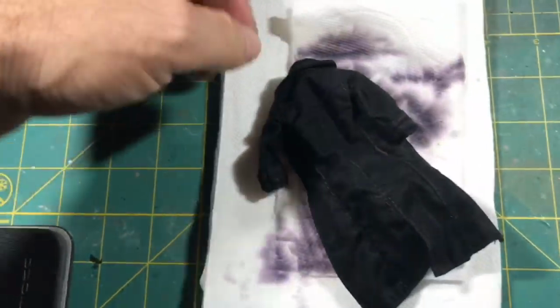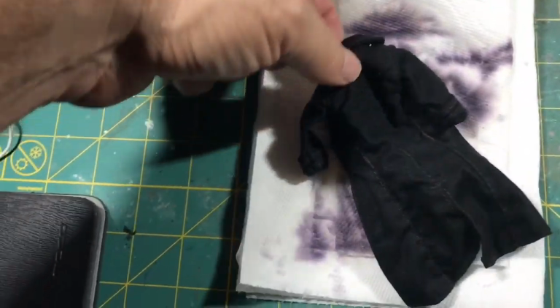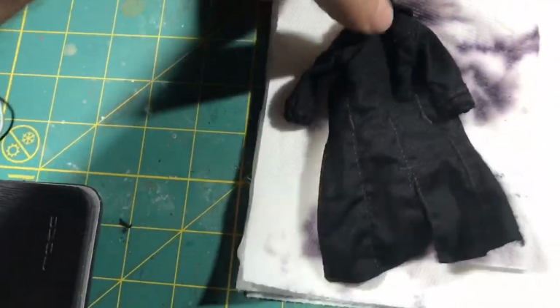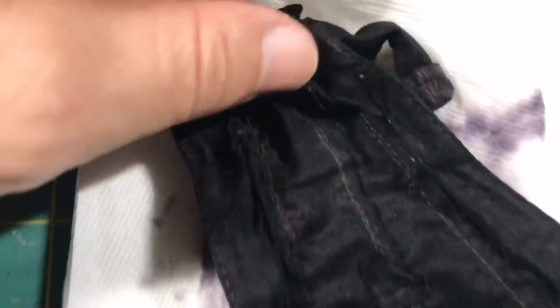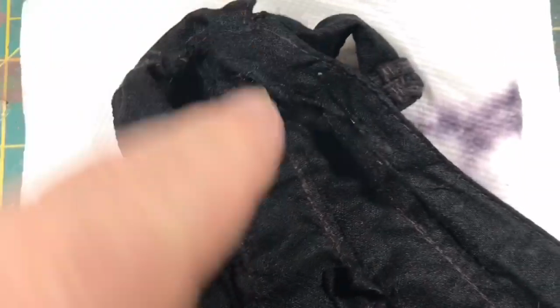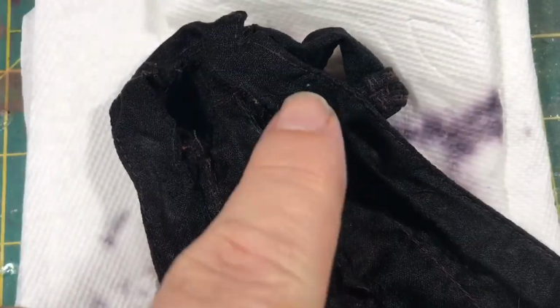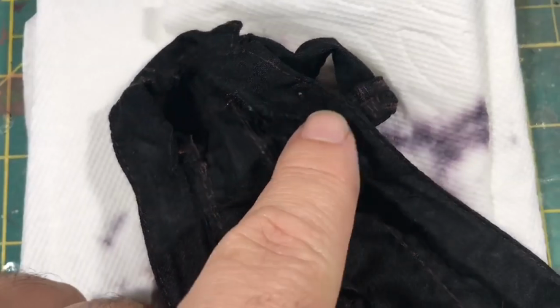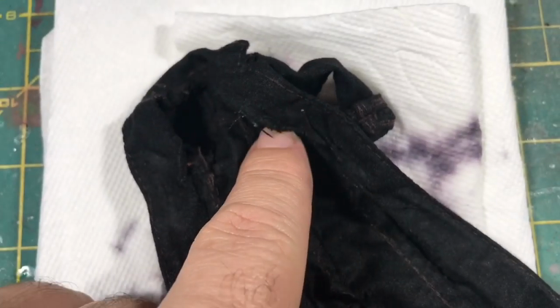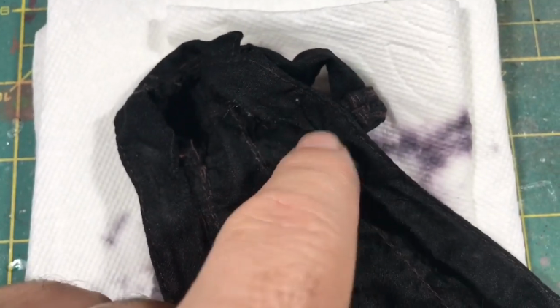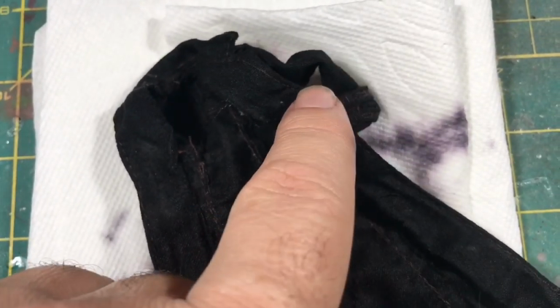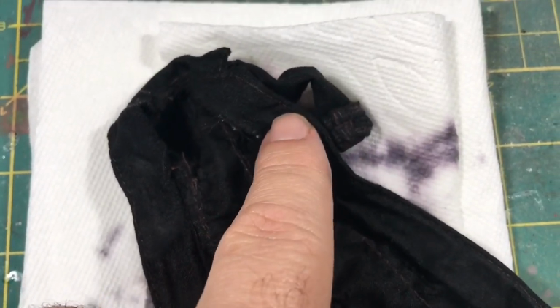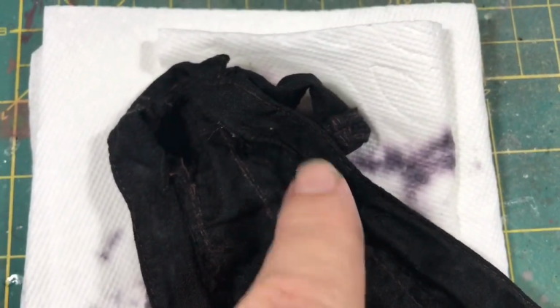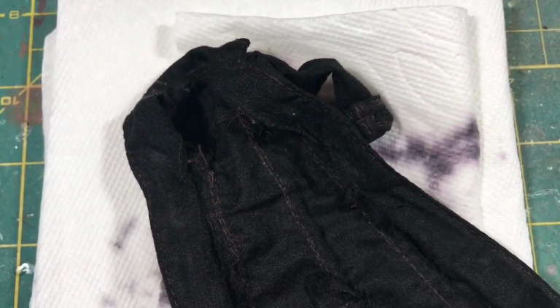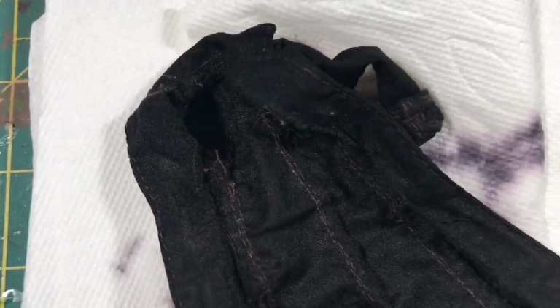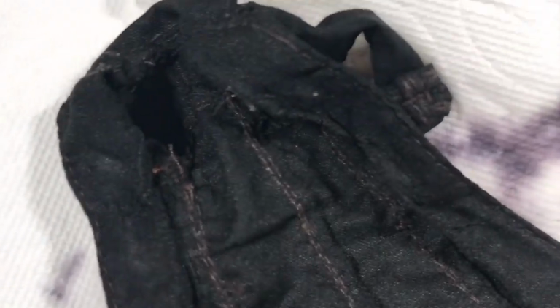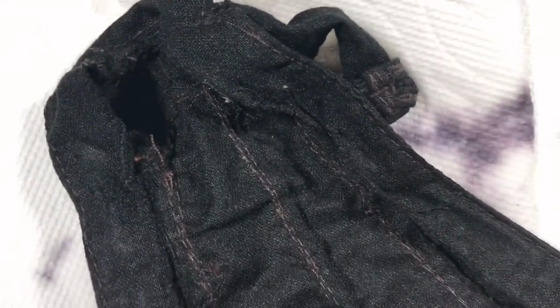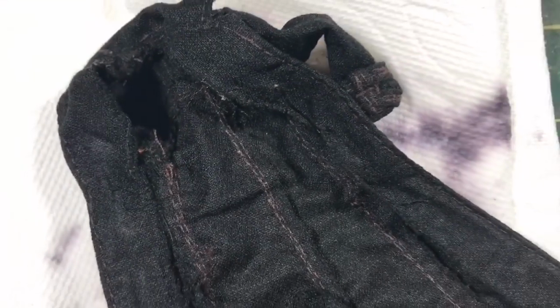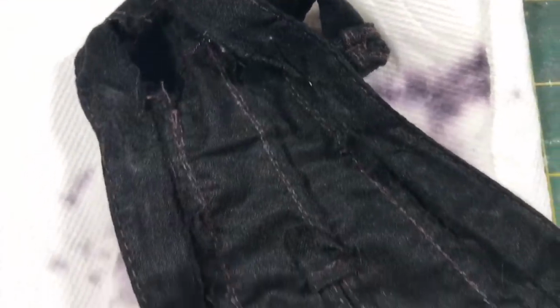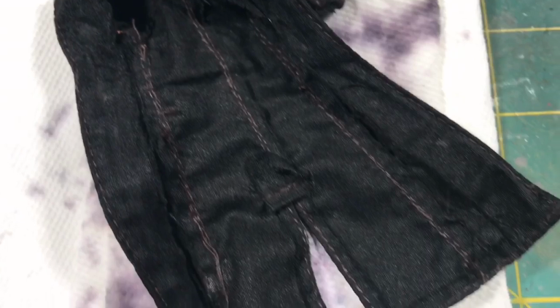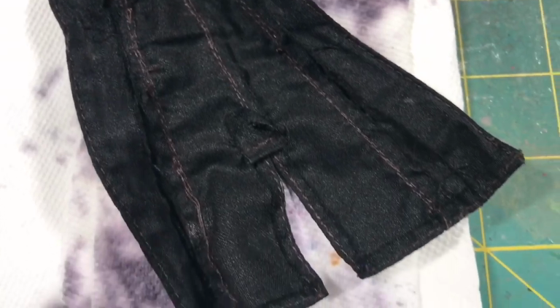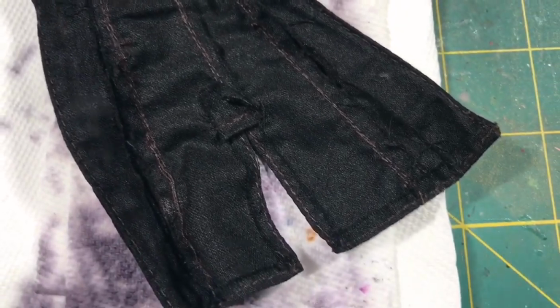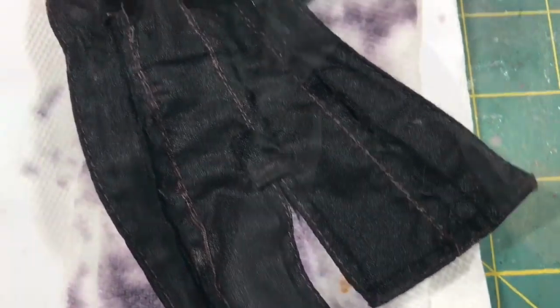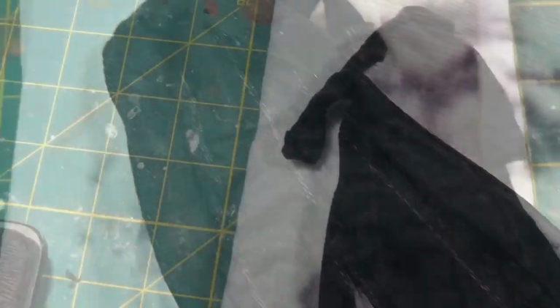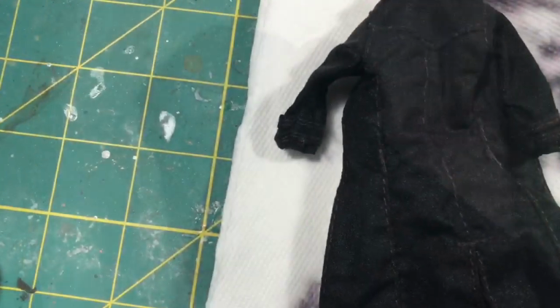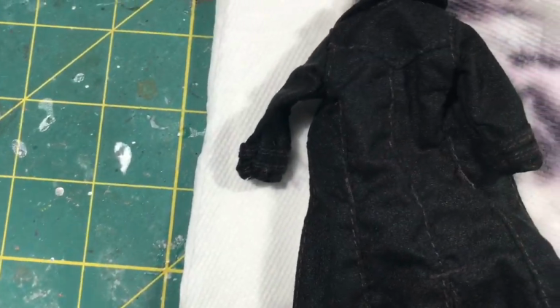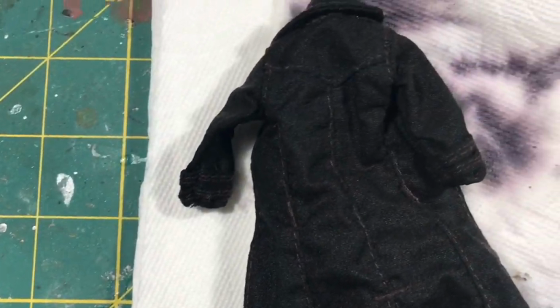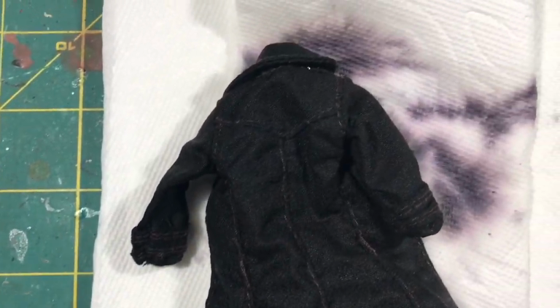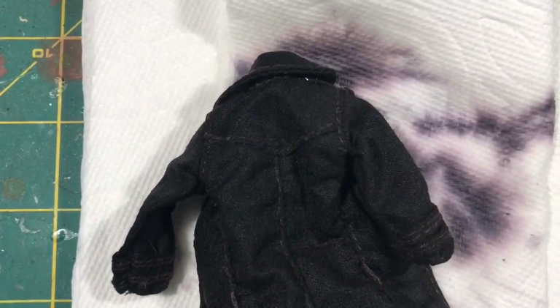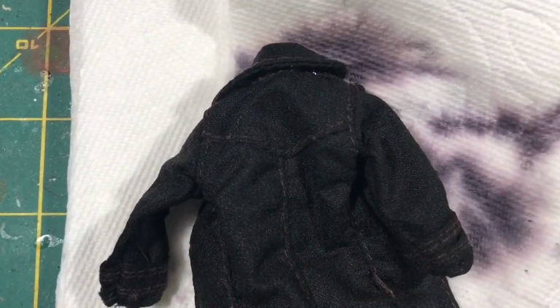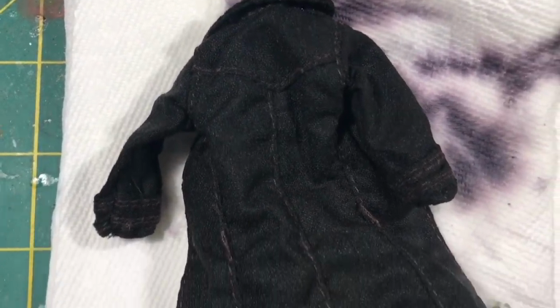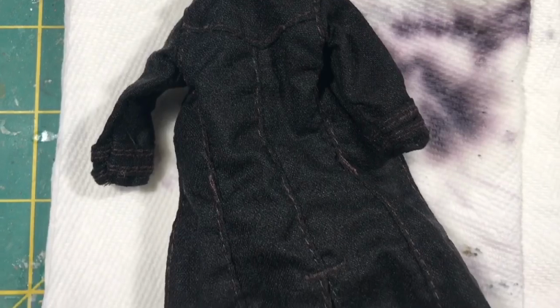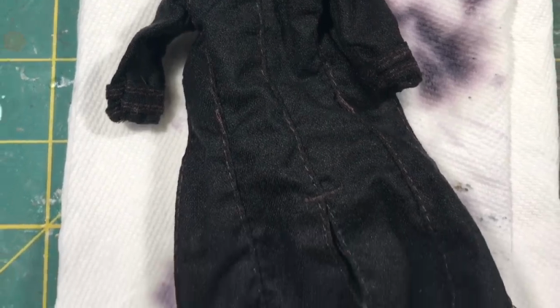Anyways, these are the results and I'm very happy with them. Got to be careful if you have a wired project that you've glued shut because the glue will undo itself. But there you have it — it's pretty easy to do. Hope this helps and I'll catch you on the next one, peace.